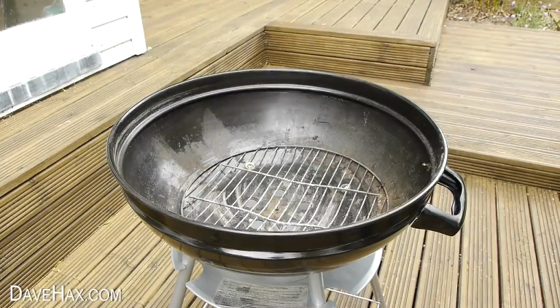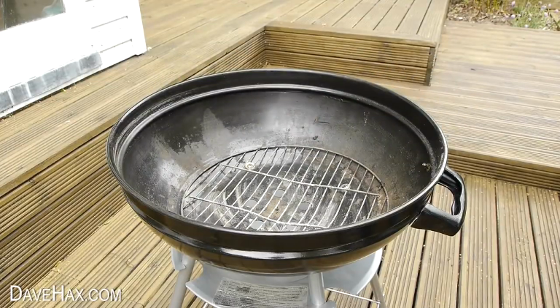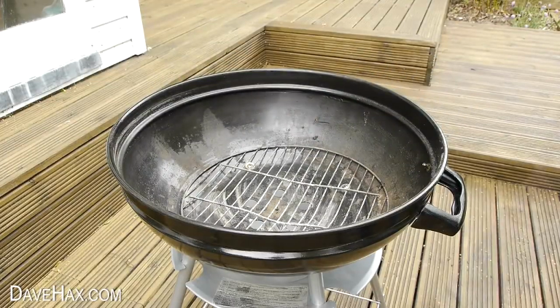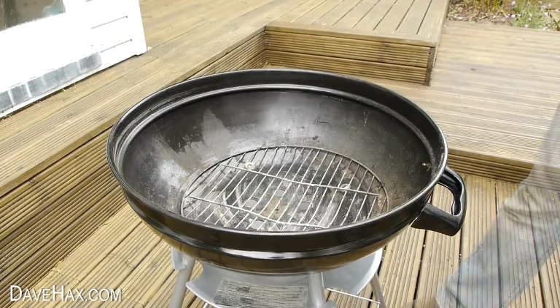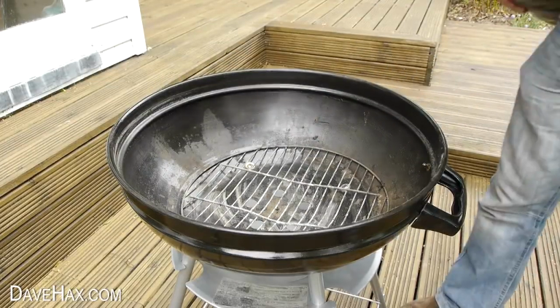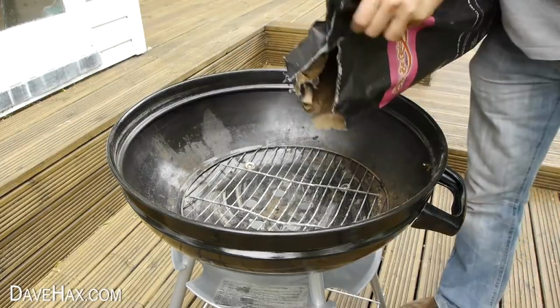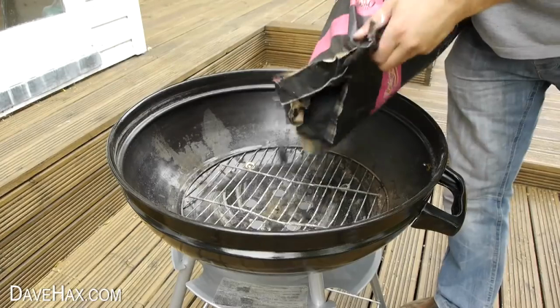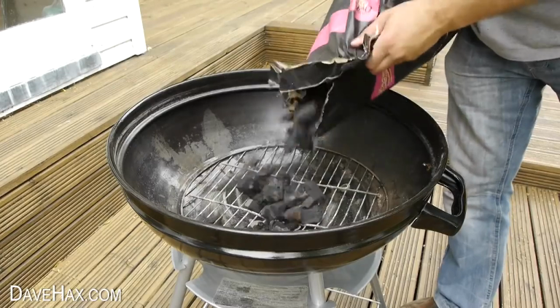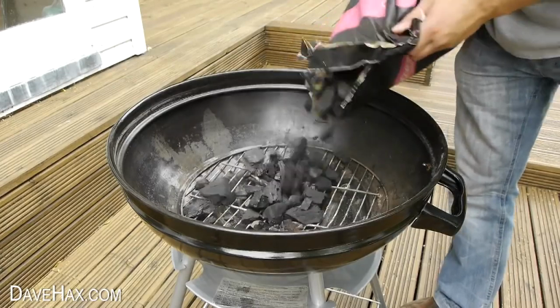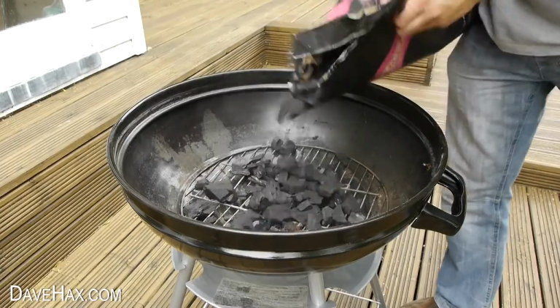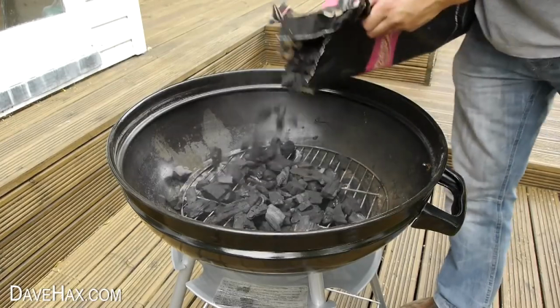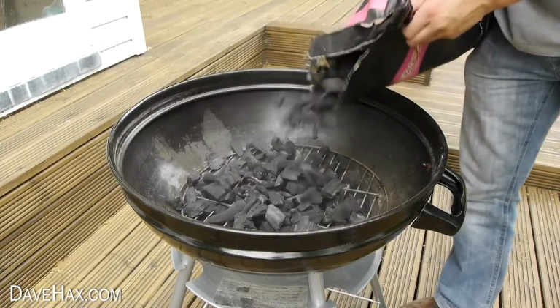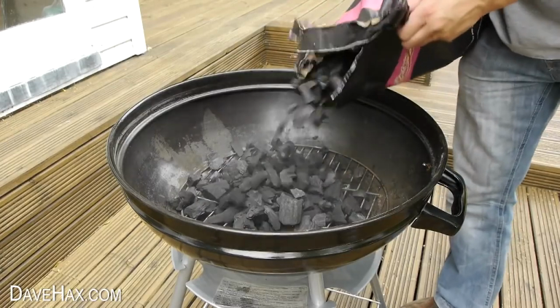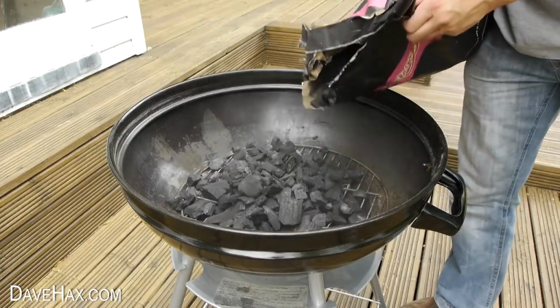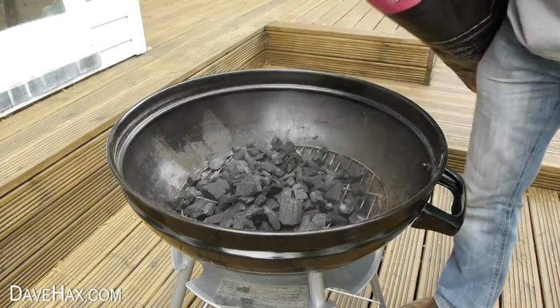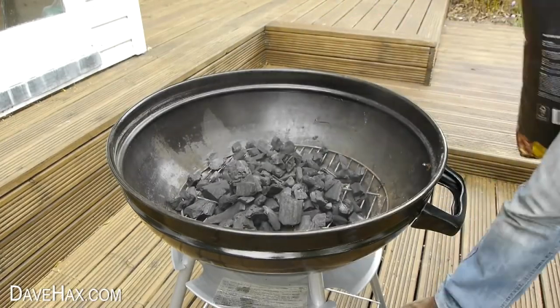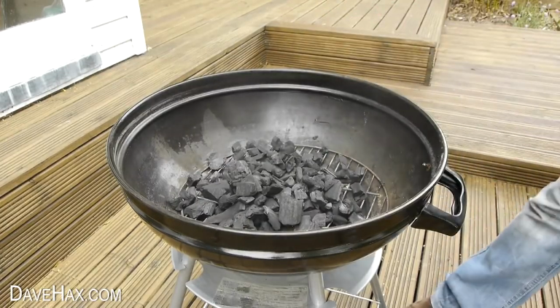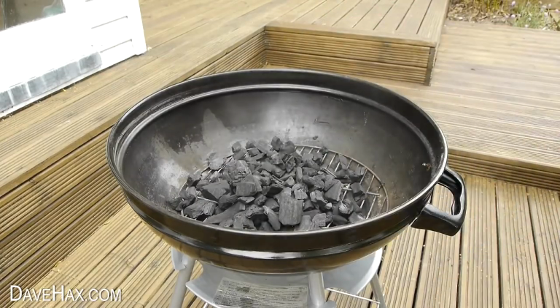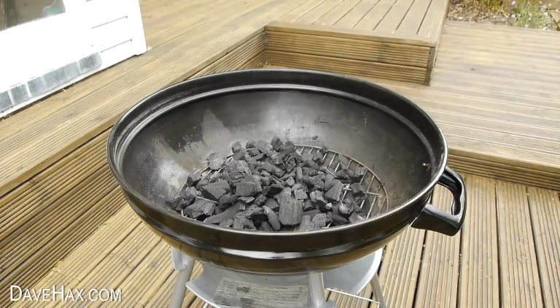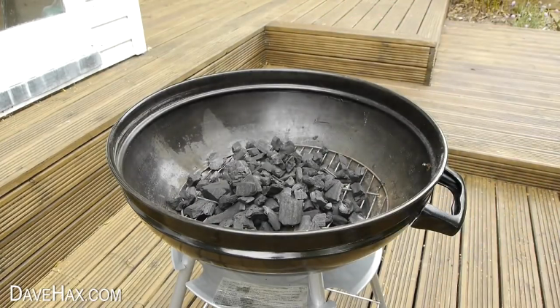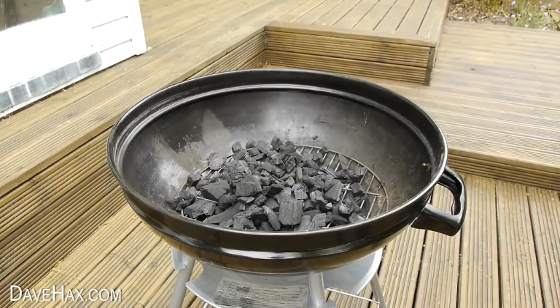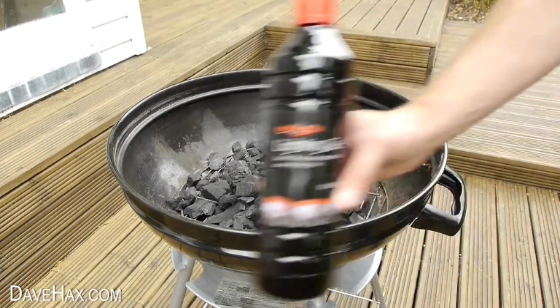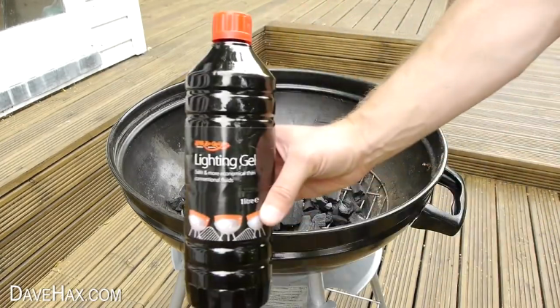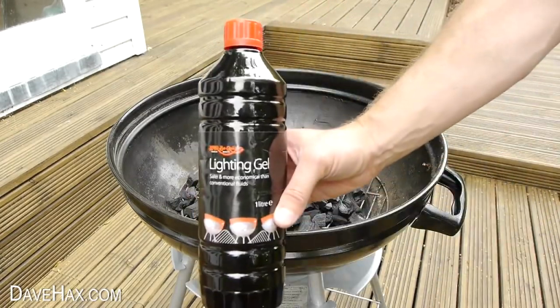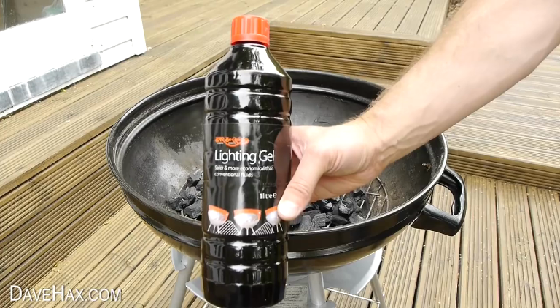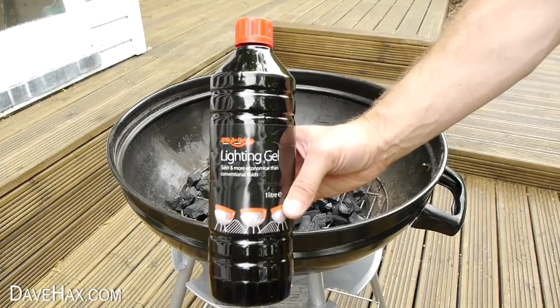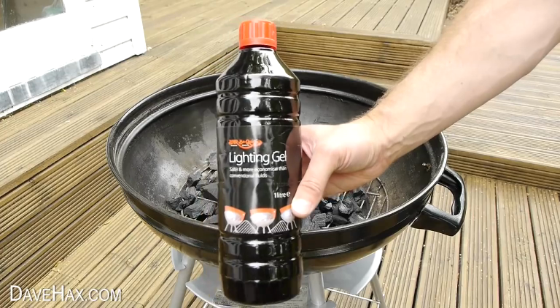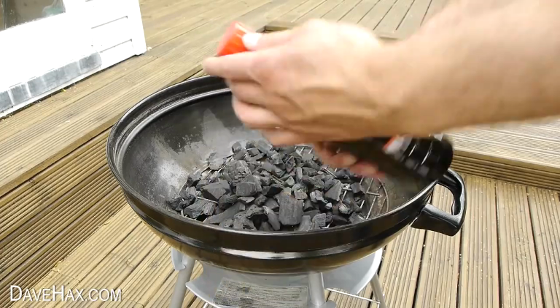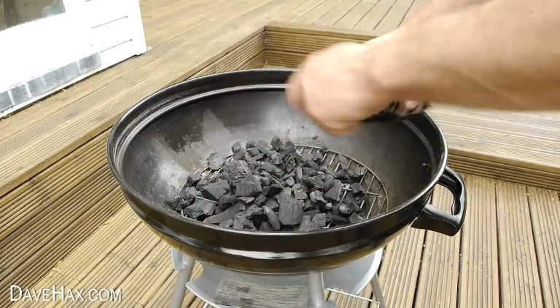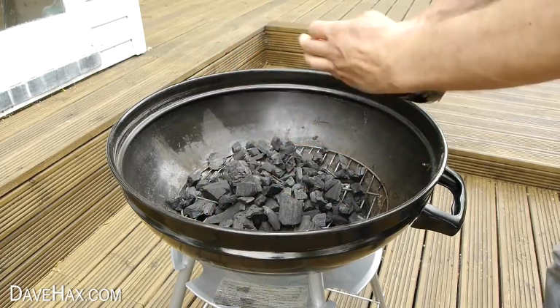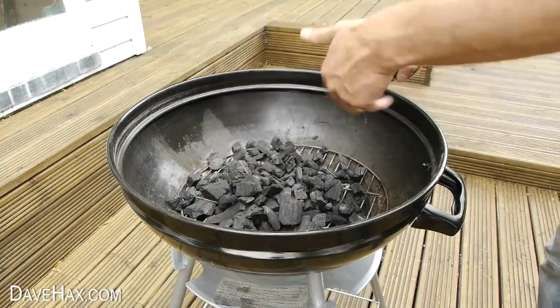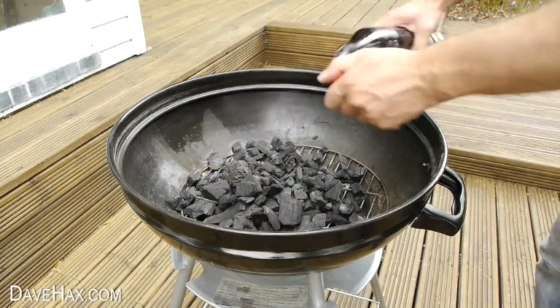Start by placing some charcoal in your barbecue. I'm using this lighter gel to get it started because it makes it really easy.